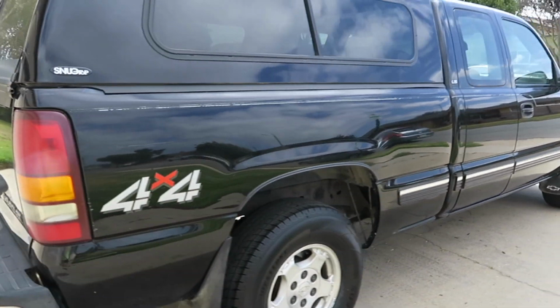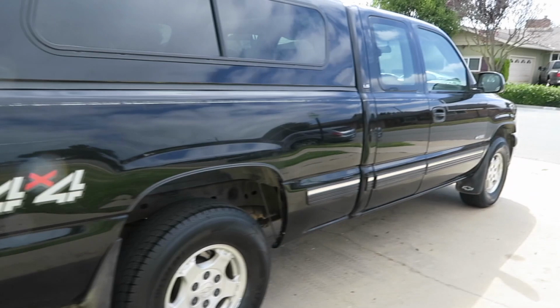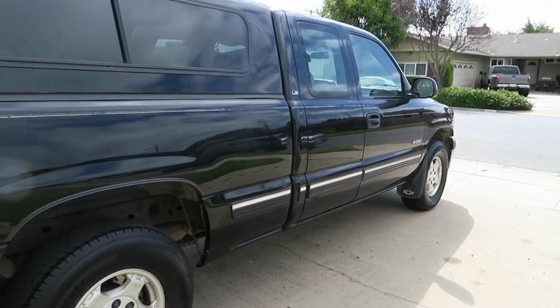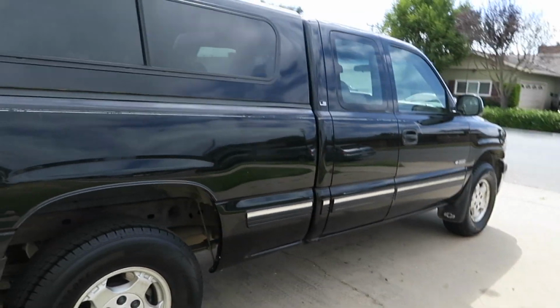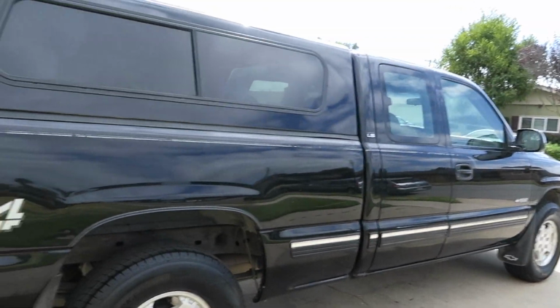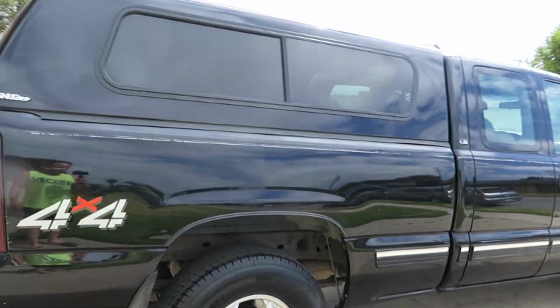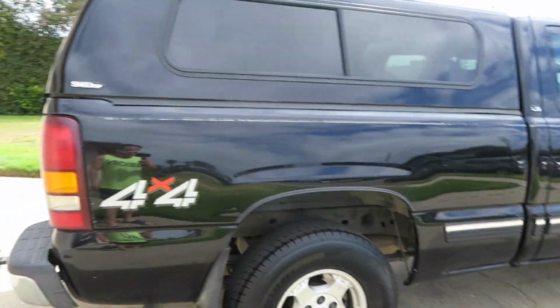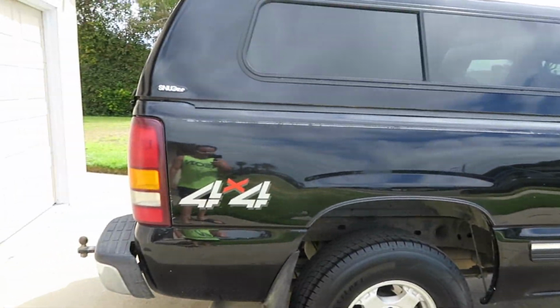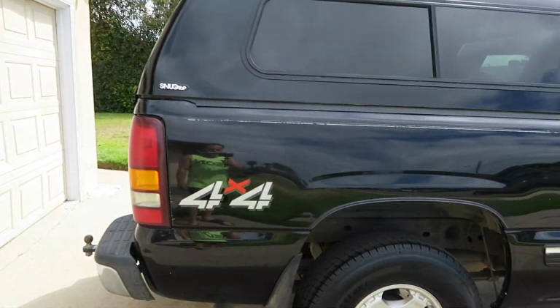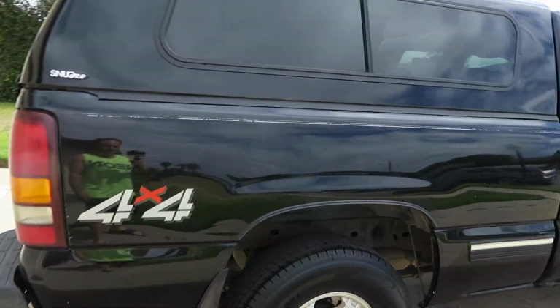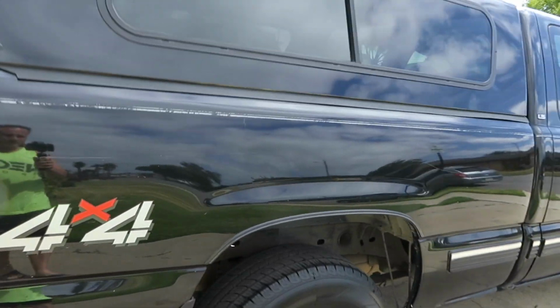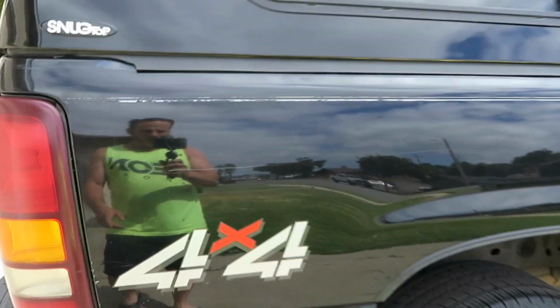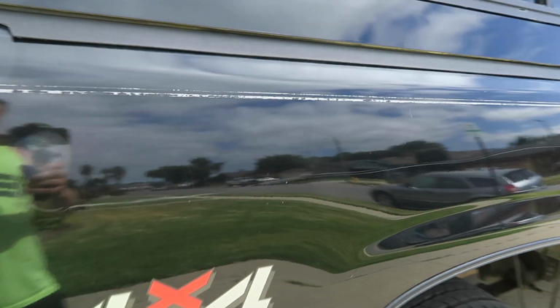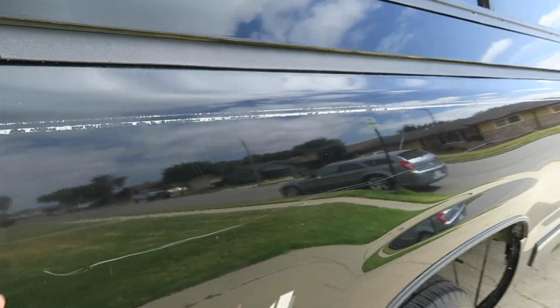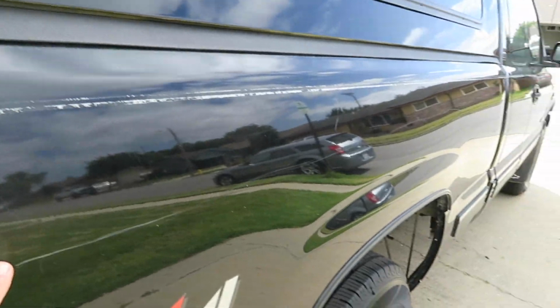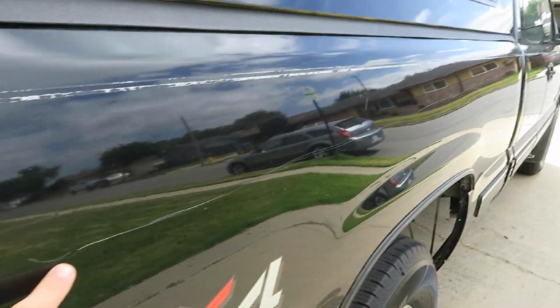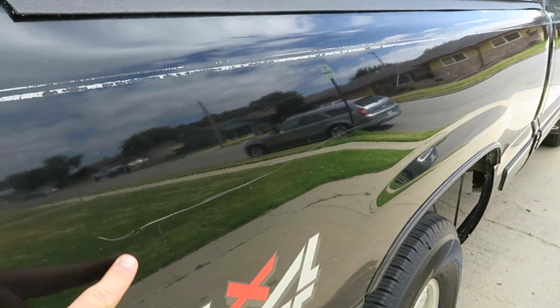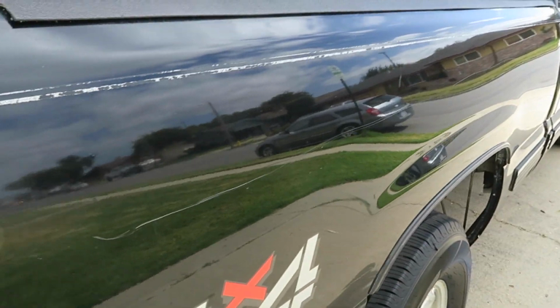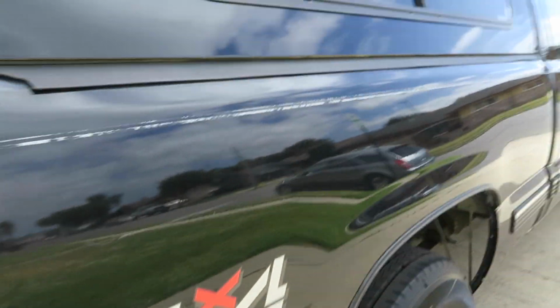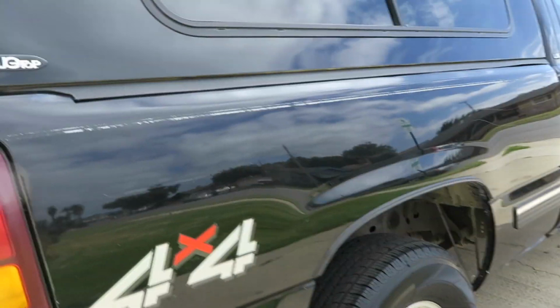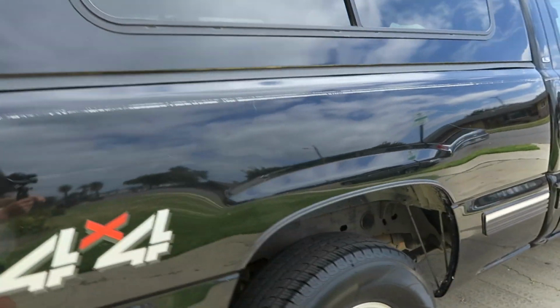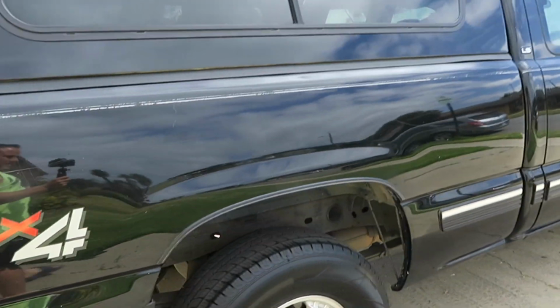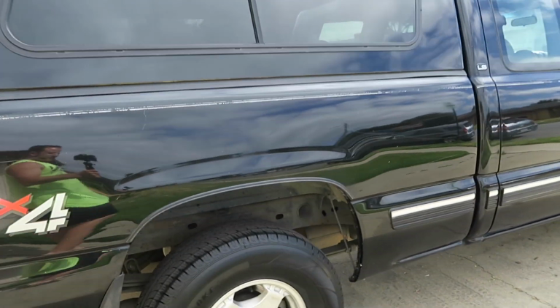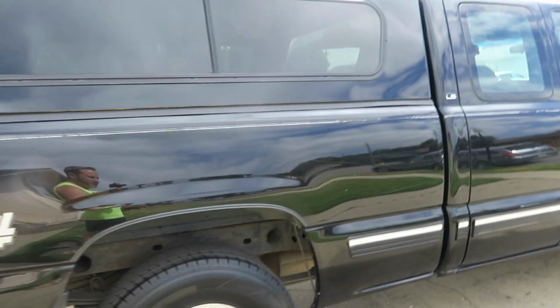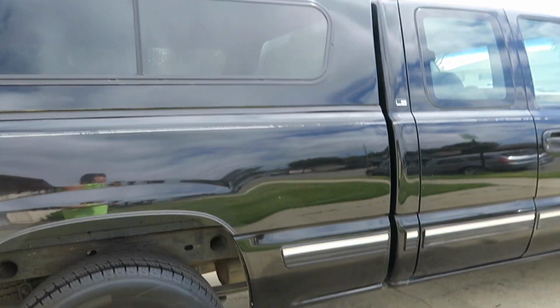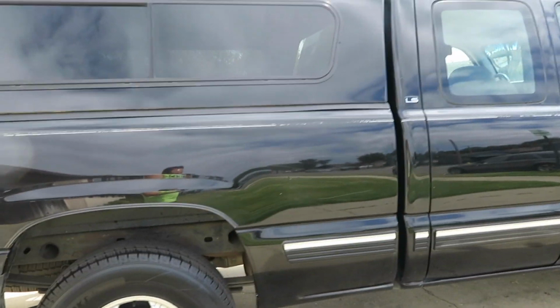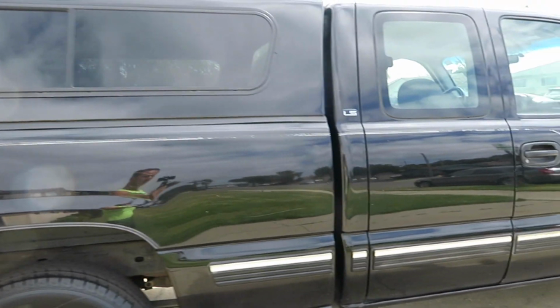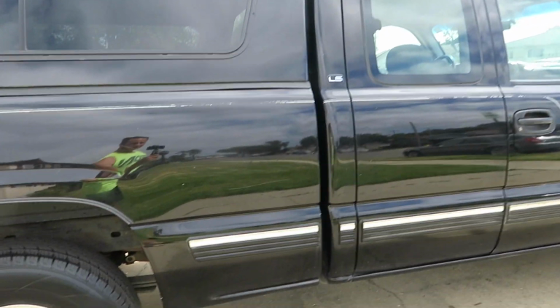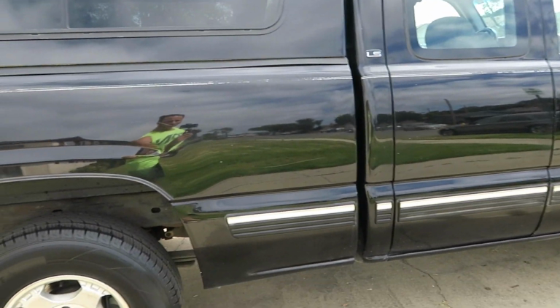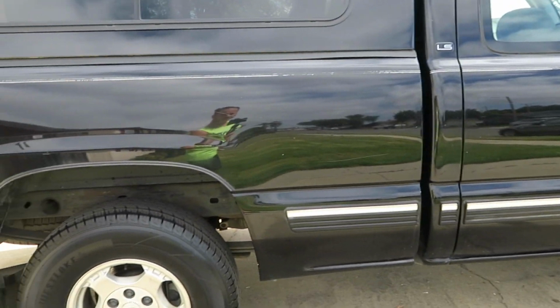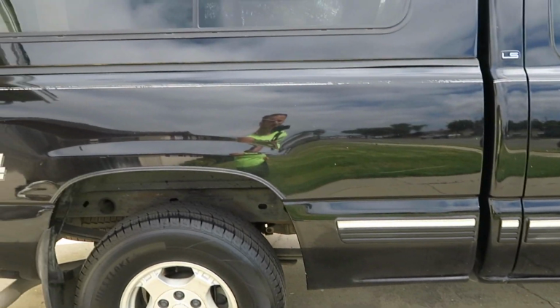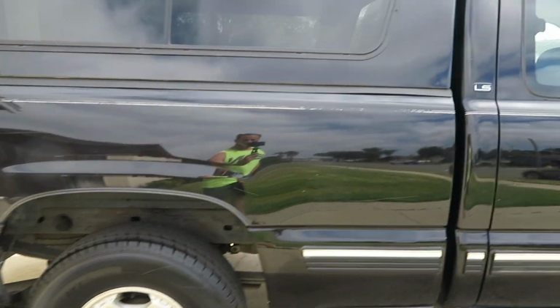I sold my '68 Suburban — if you follow my channel you would have seen that in a previous video — and I realized it's the first time I haven't owned a truck since I was 13. I'm 34 now, so it felt kind of weird.